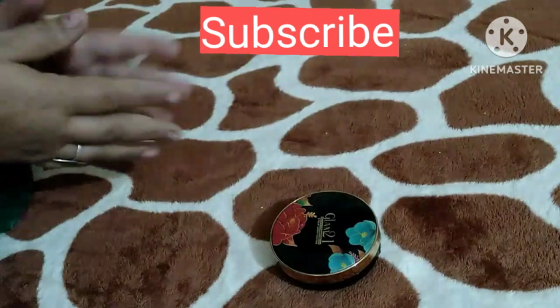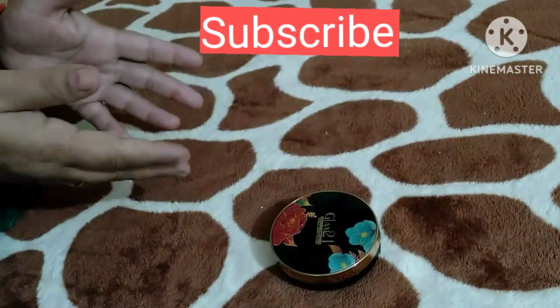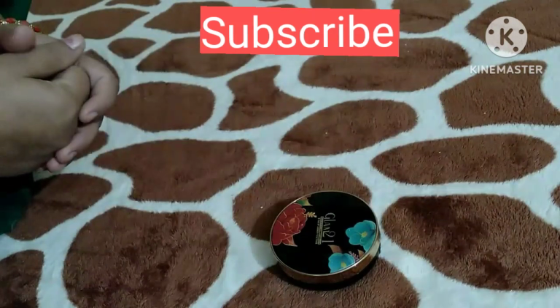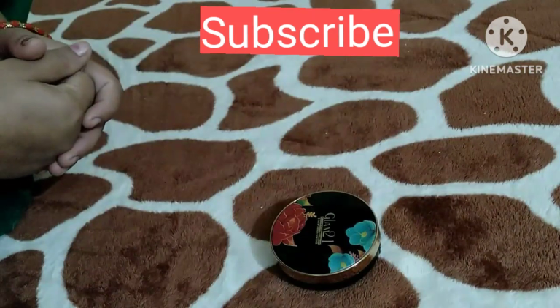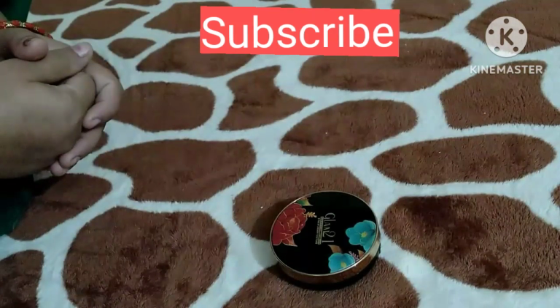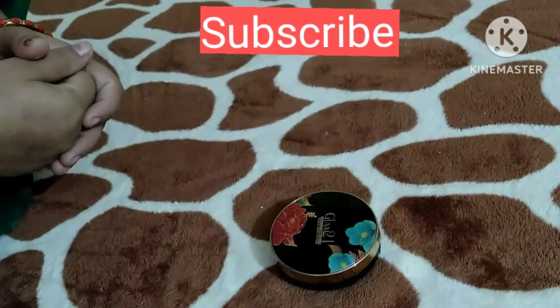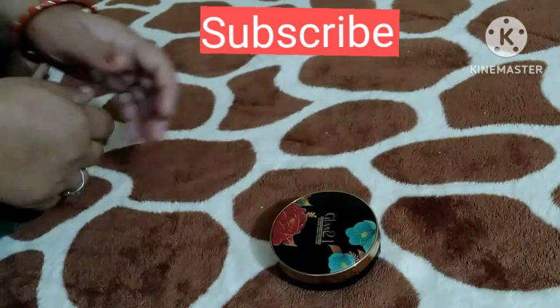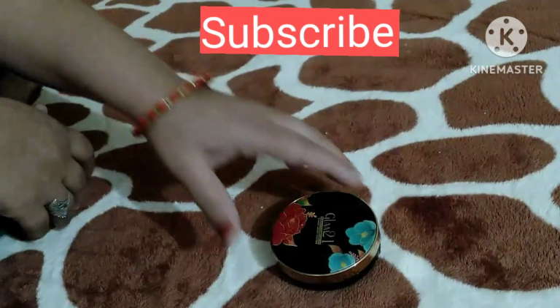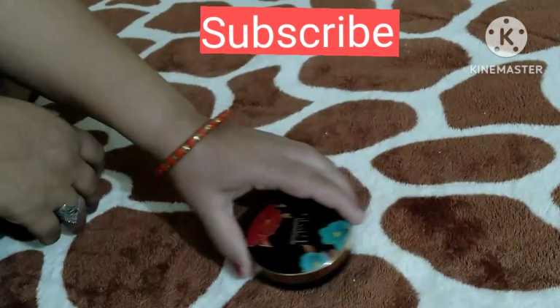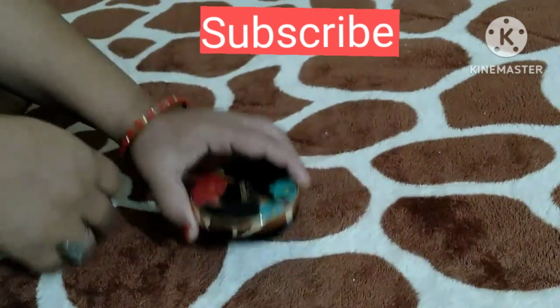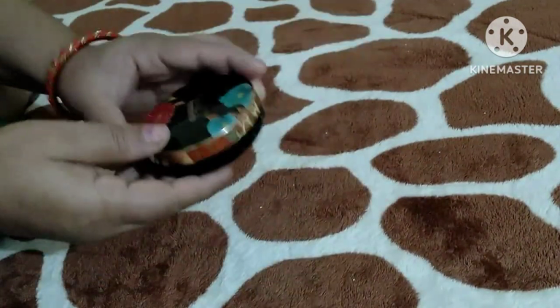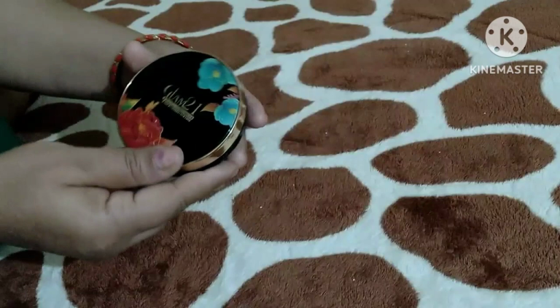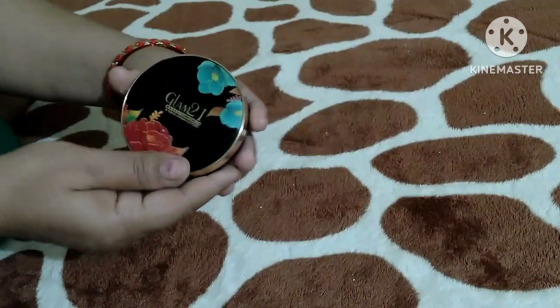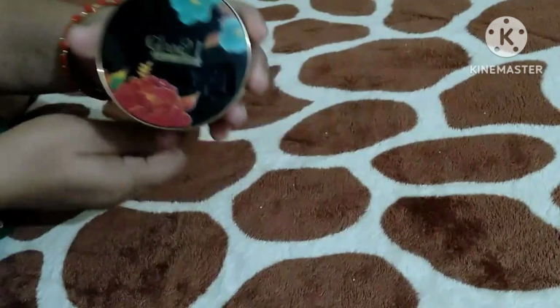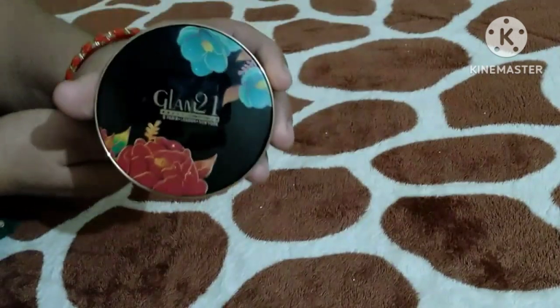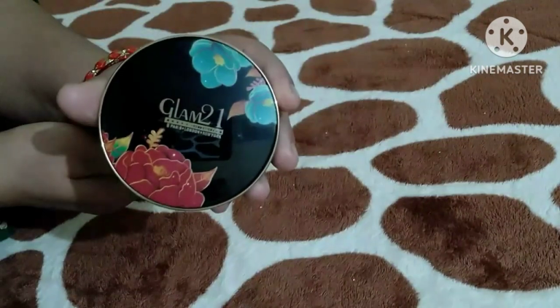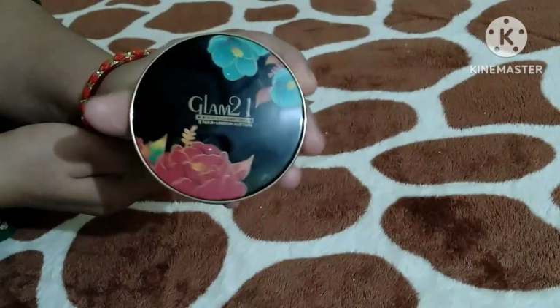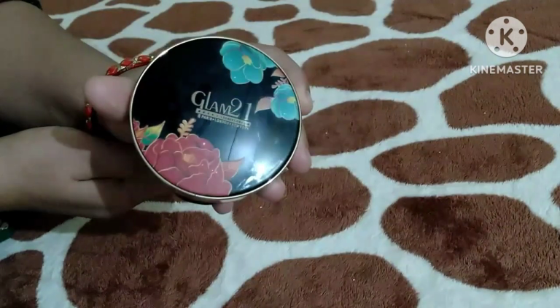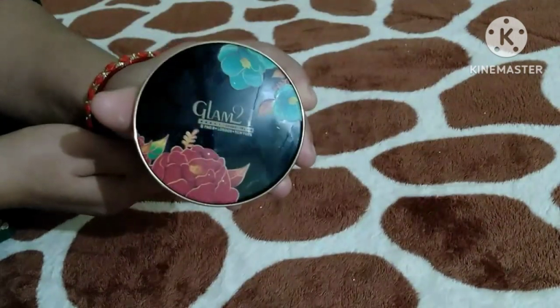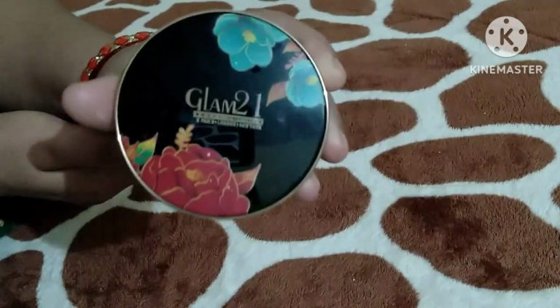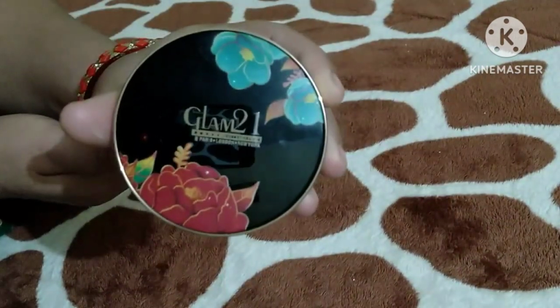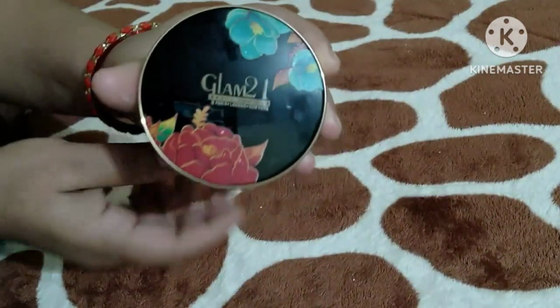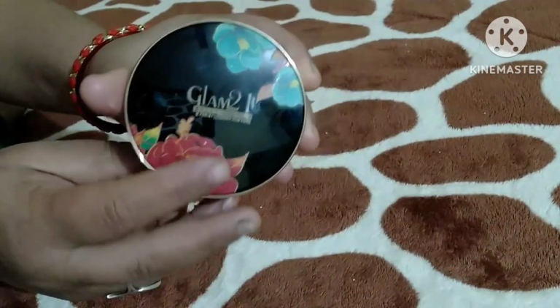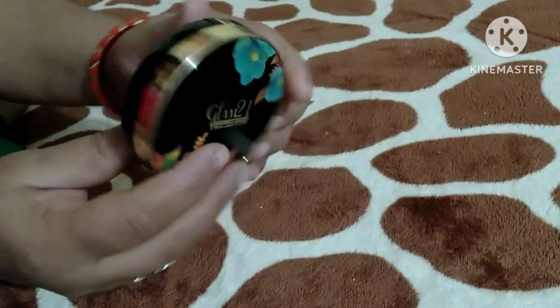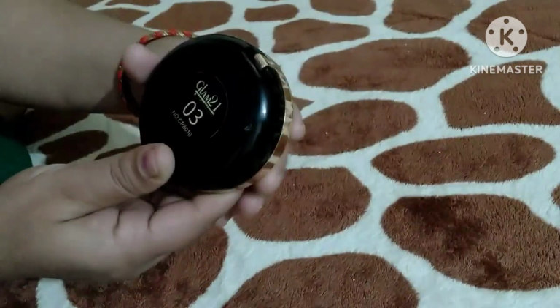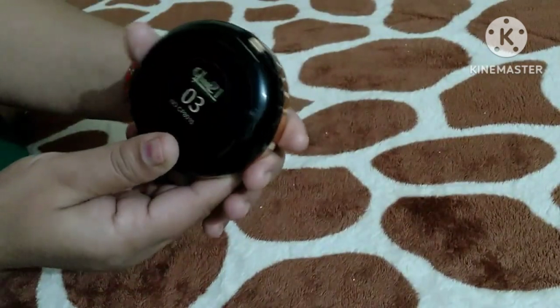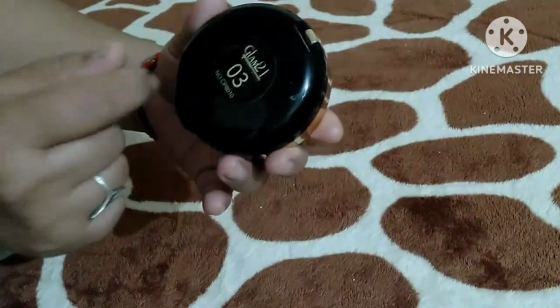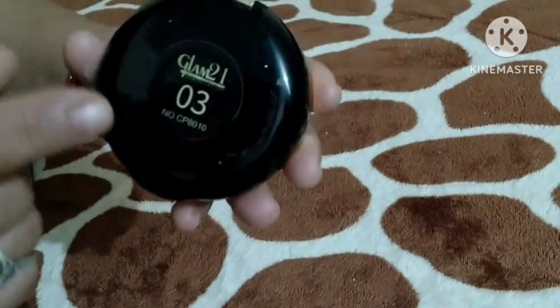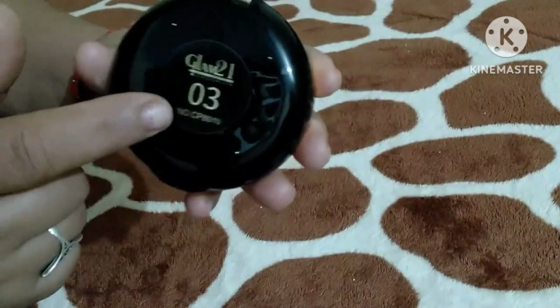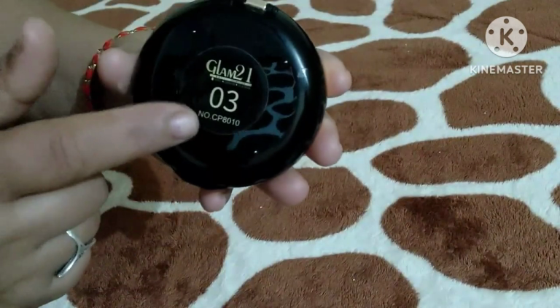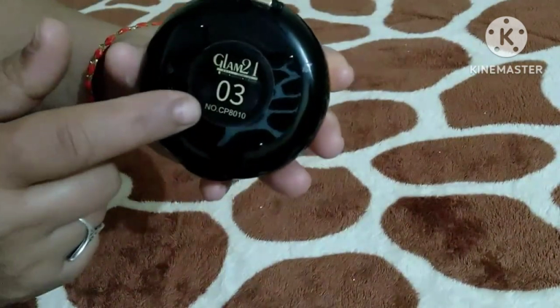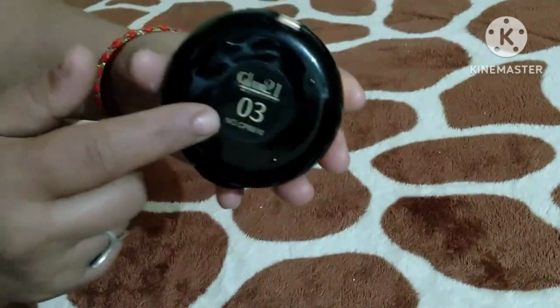Hello friends, welcome back to my channel. Today's video is about Glam 21's compact powder. The packaging is something like this — you can see it. I have the shade 0-3.